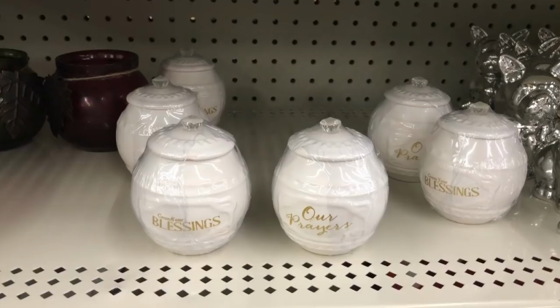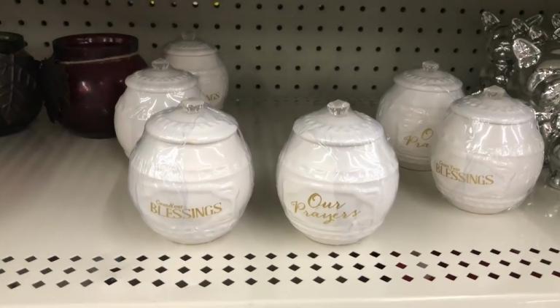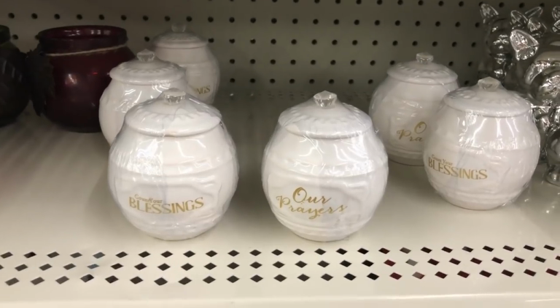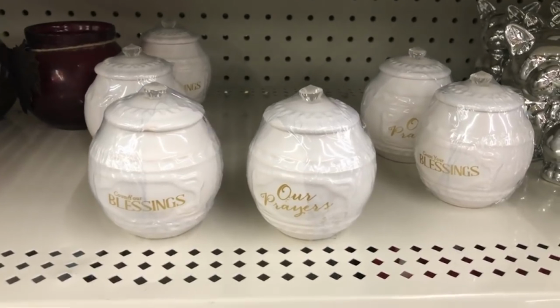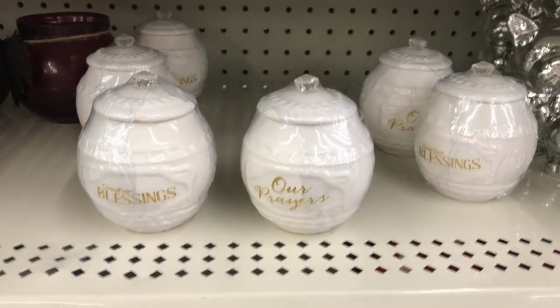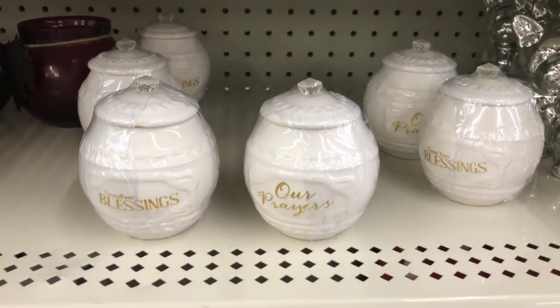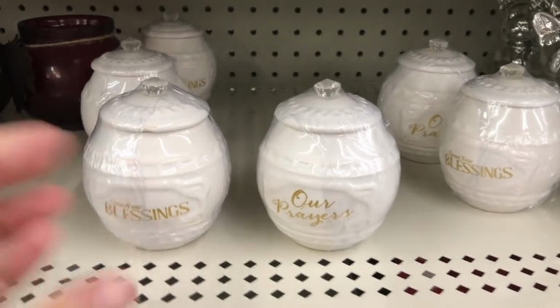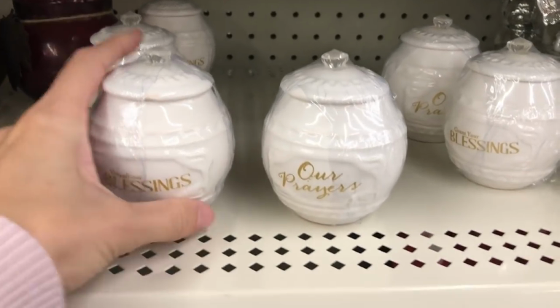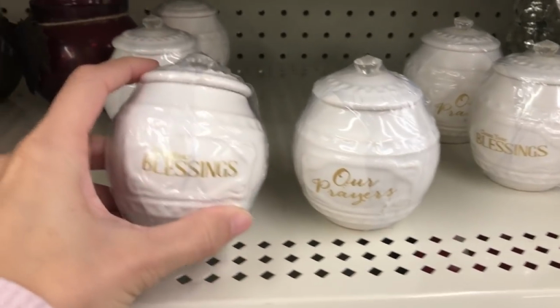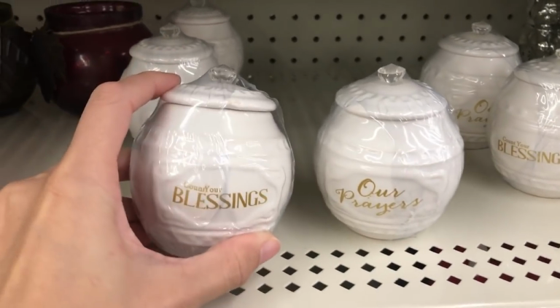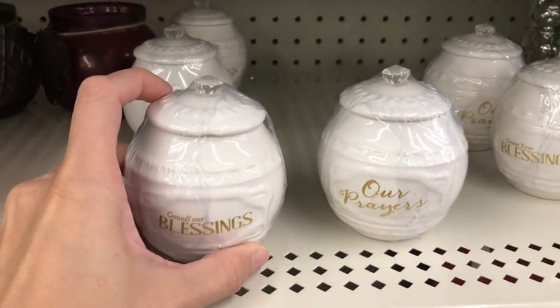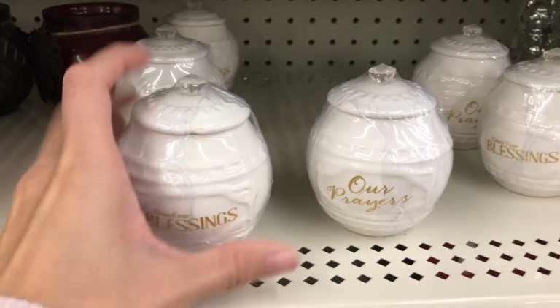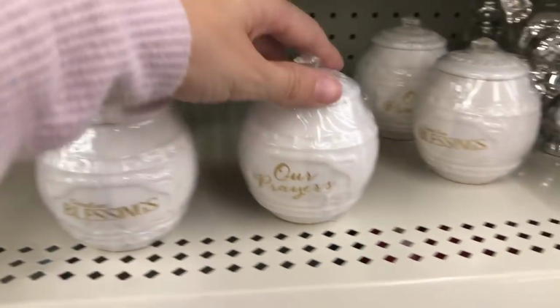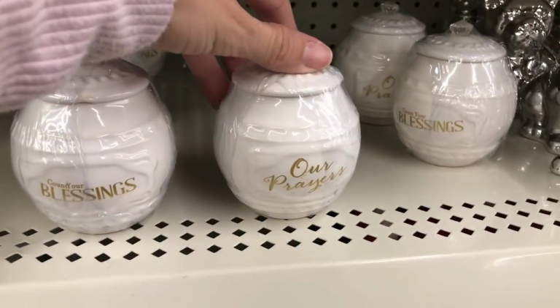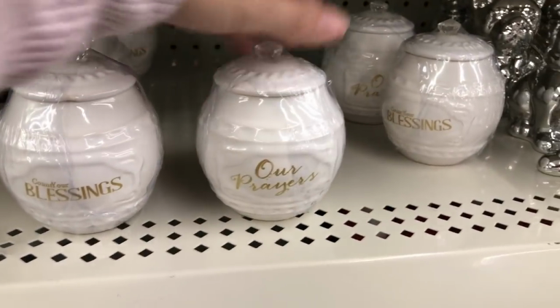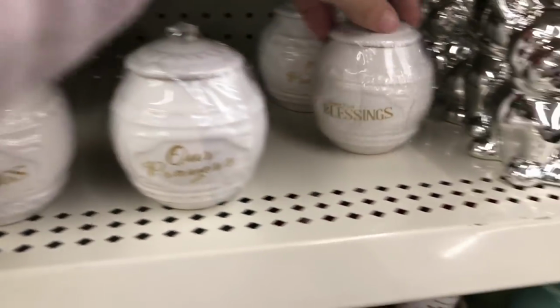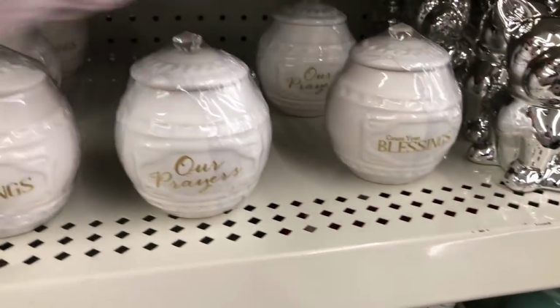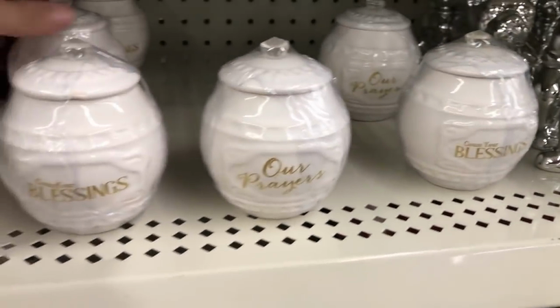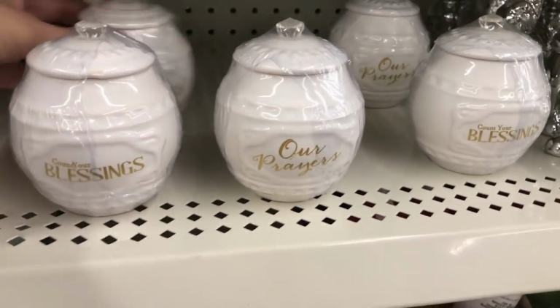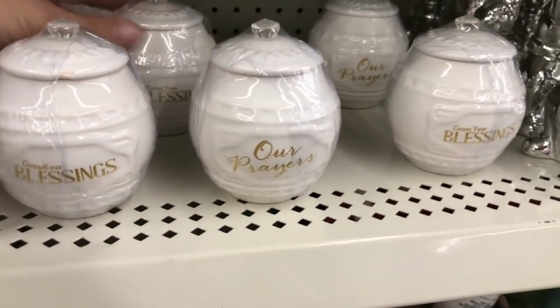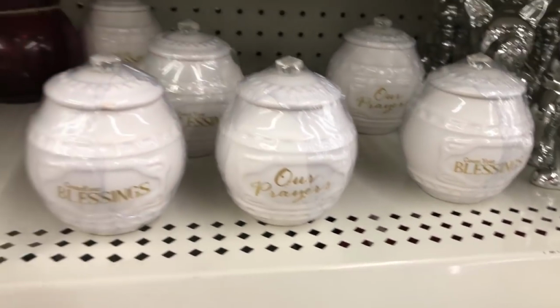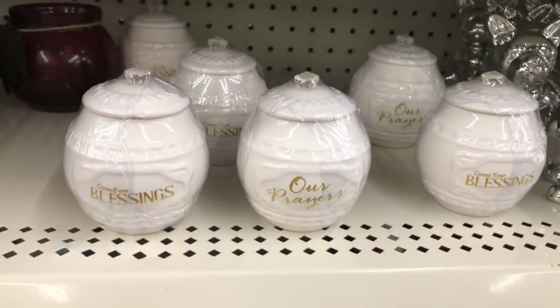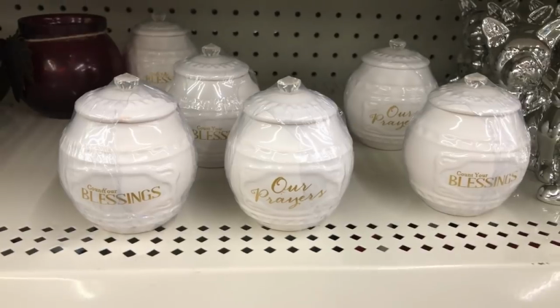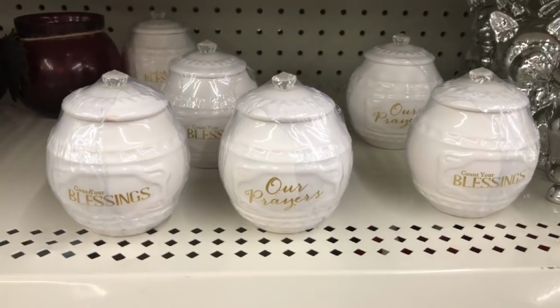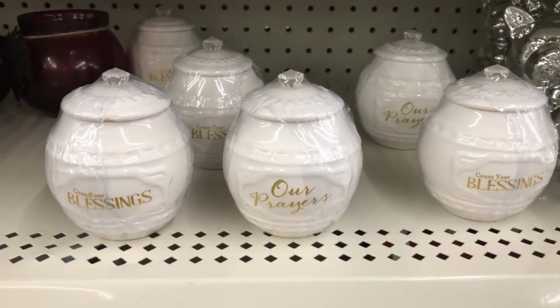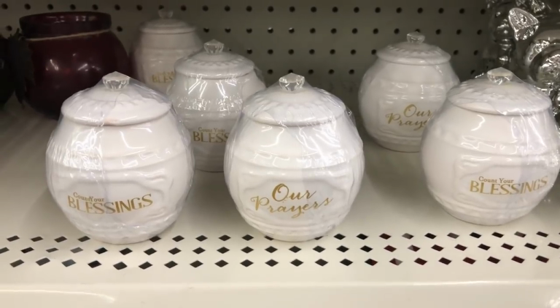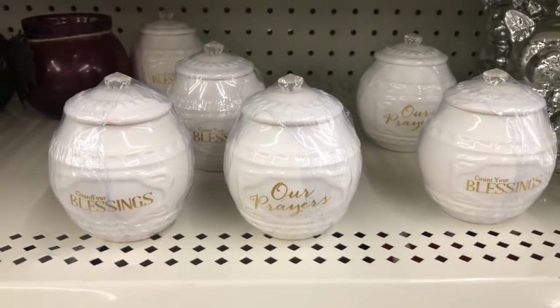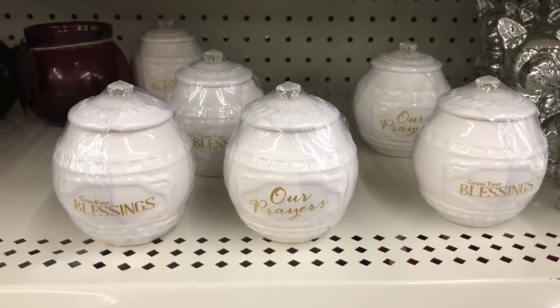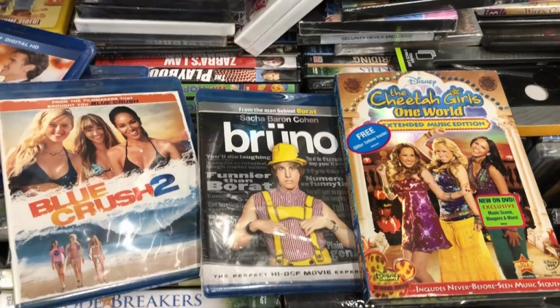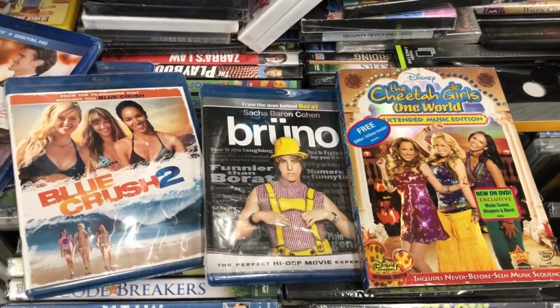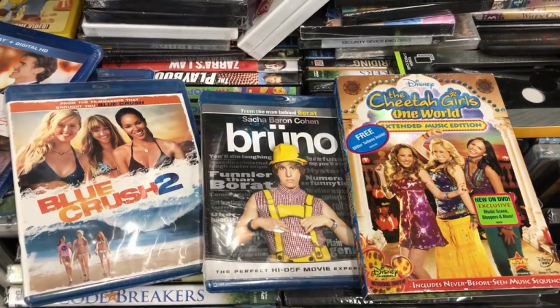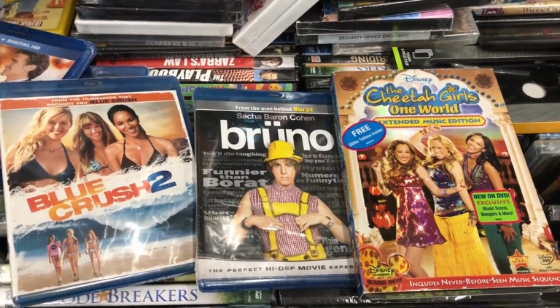Then I found these little prayer or religious jars, and I've never seen those before so I definitely felt like they were new. I only saw two different styles, so comment down below if there were any others that I missed.